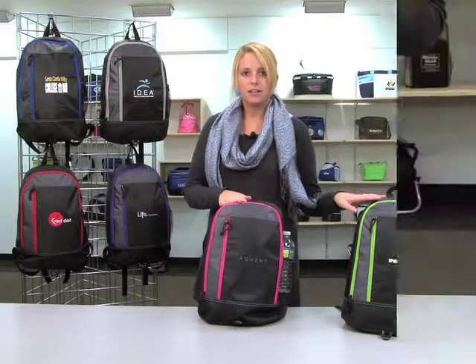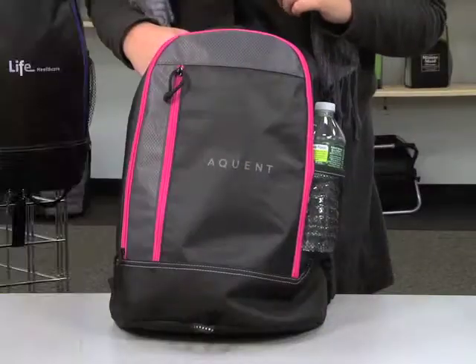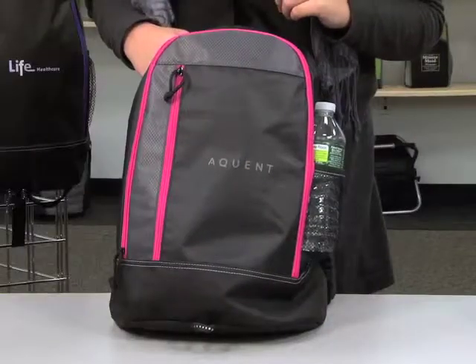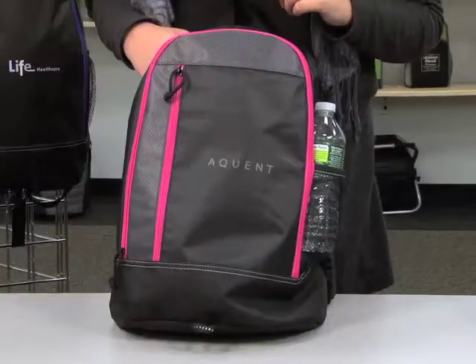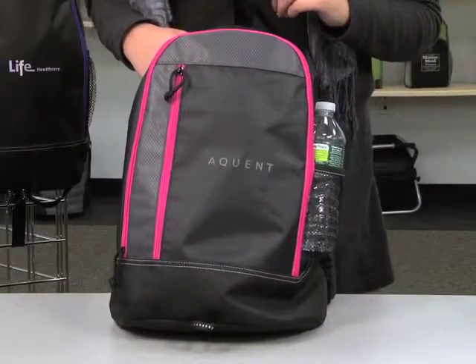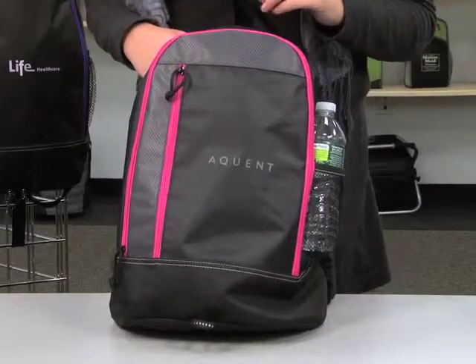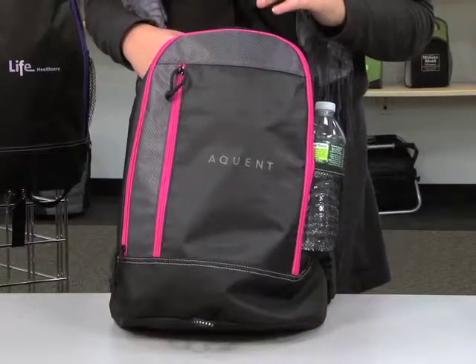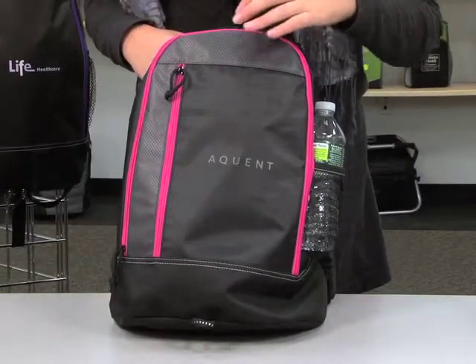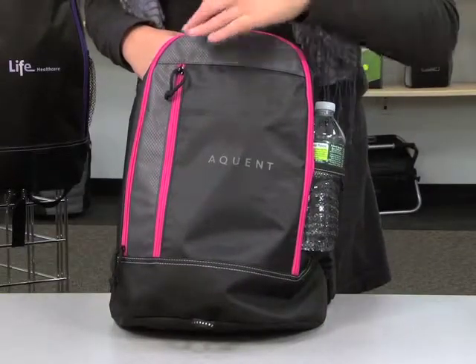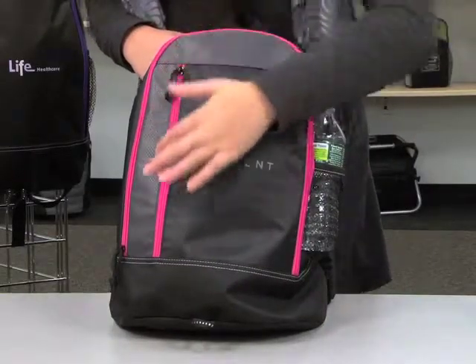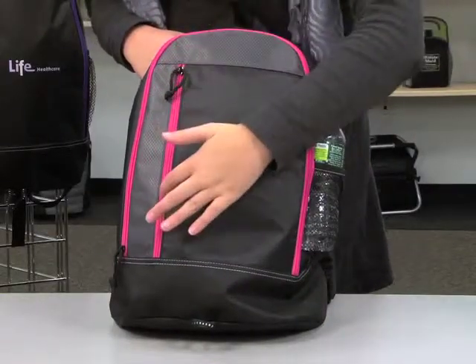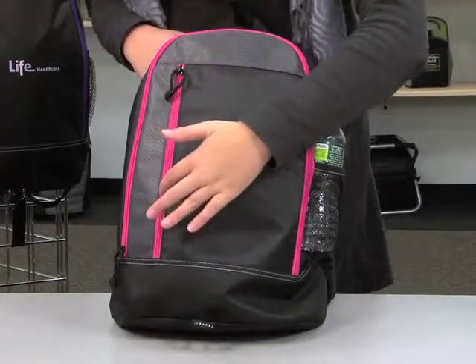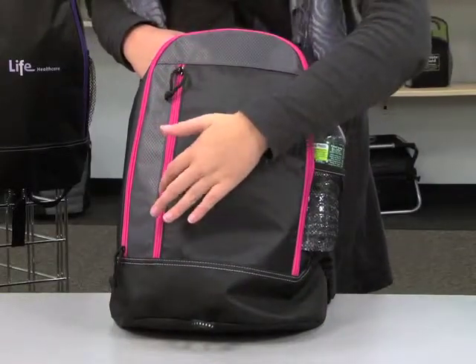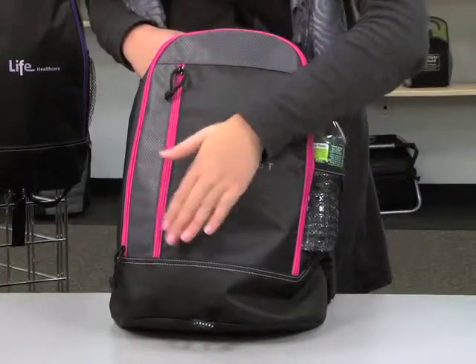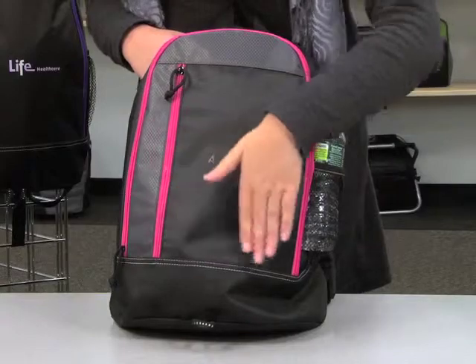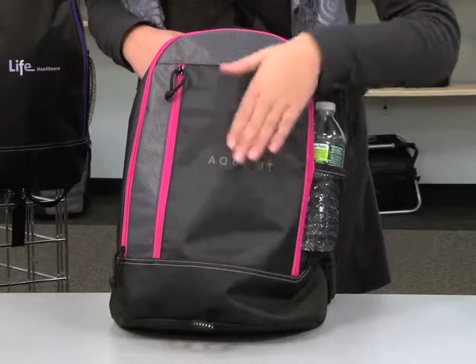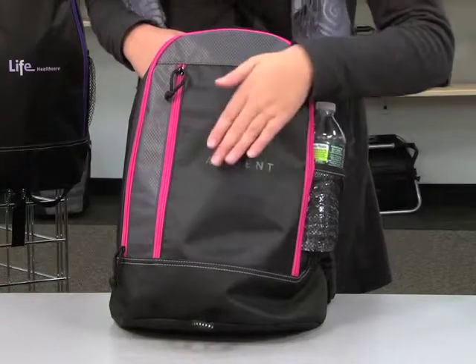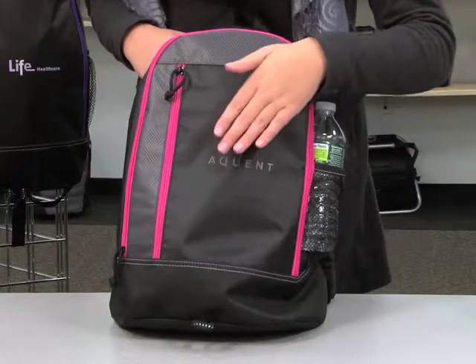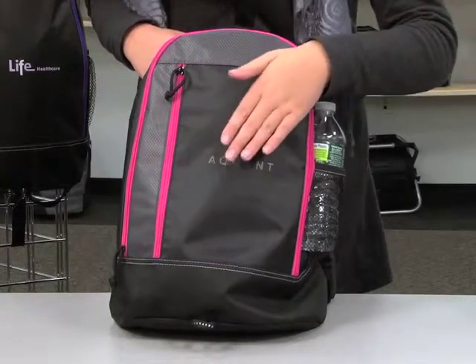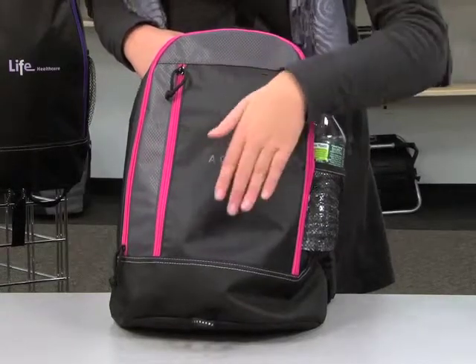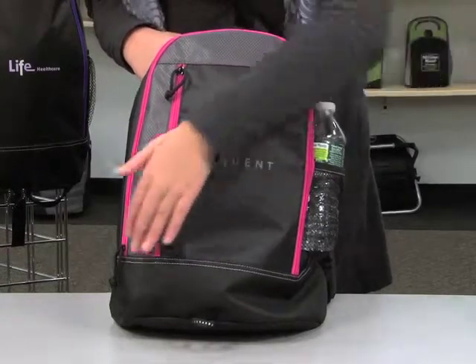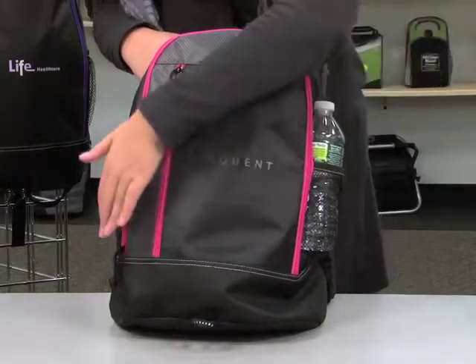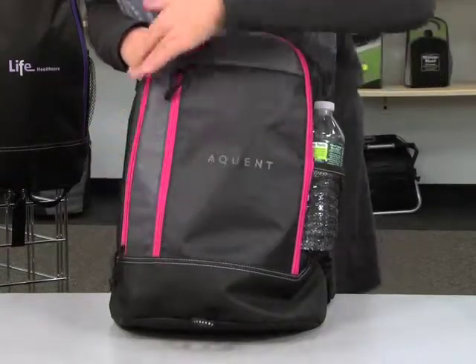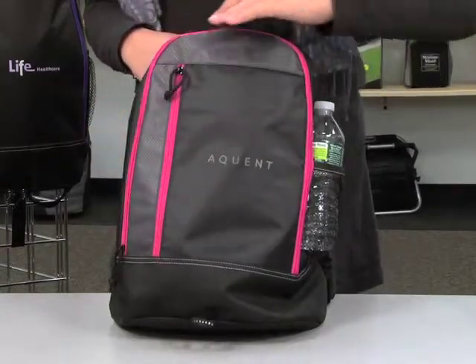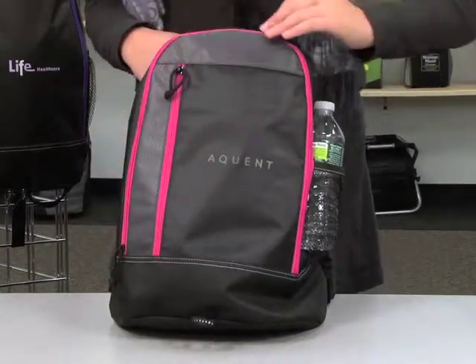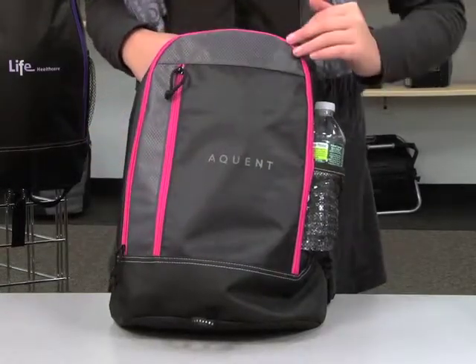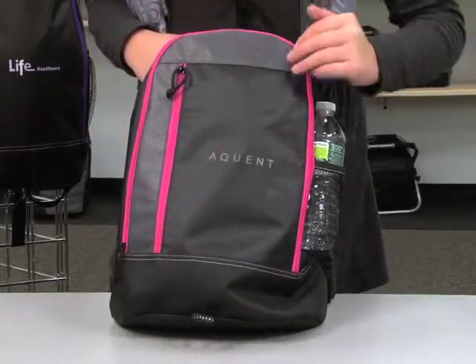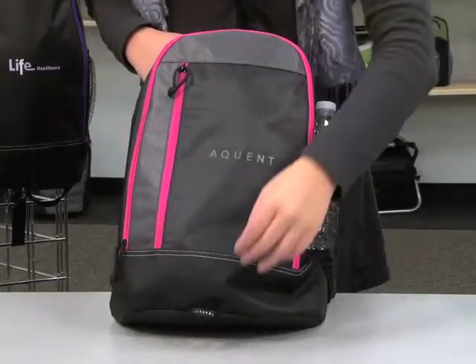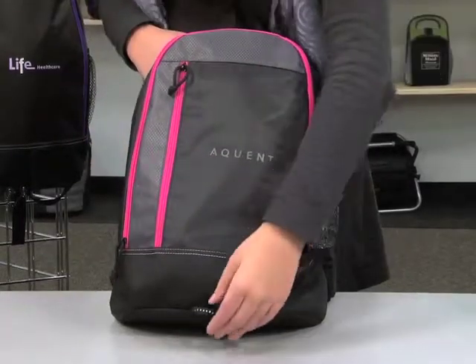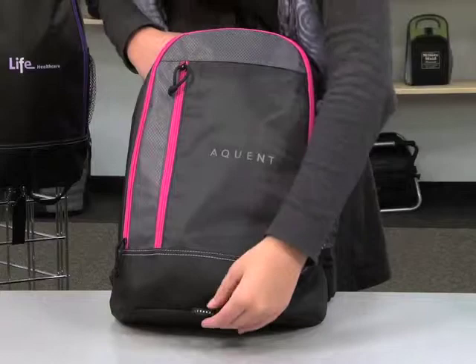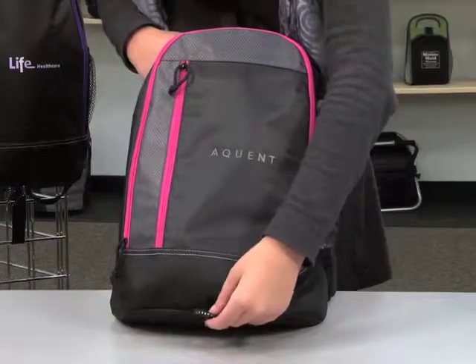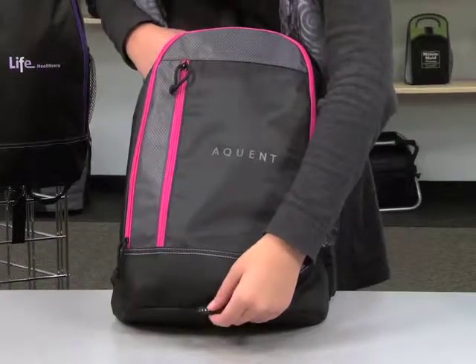This kid-friendly backpack features a zippered slash pocket, large decoration area, main zippered compartment, and a front reflective tab.